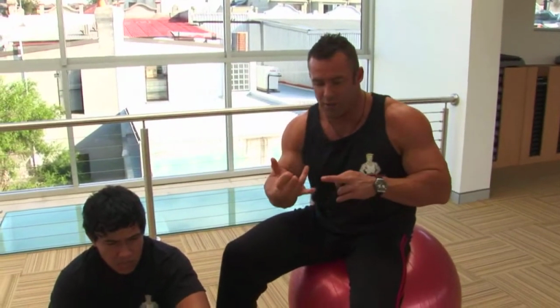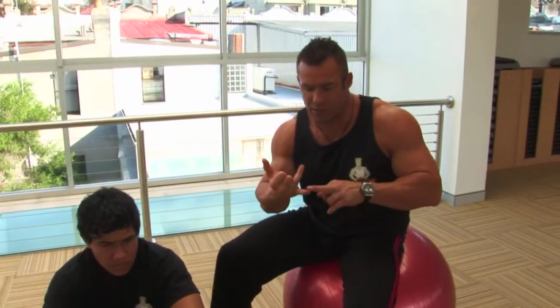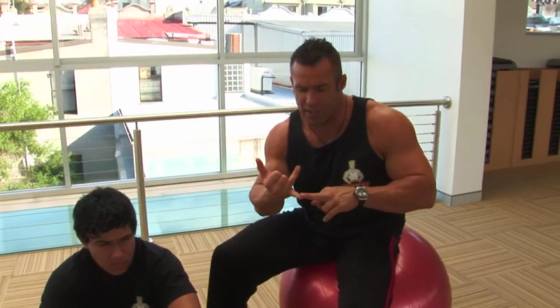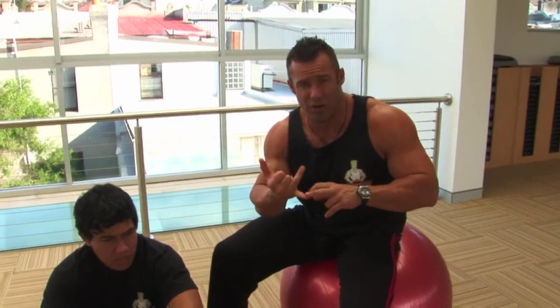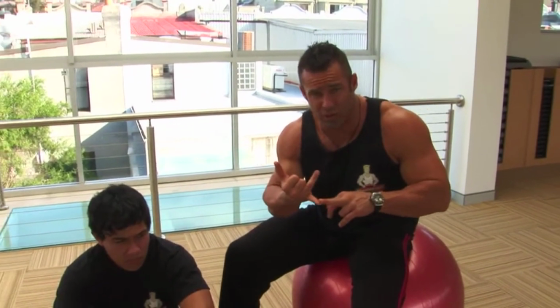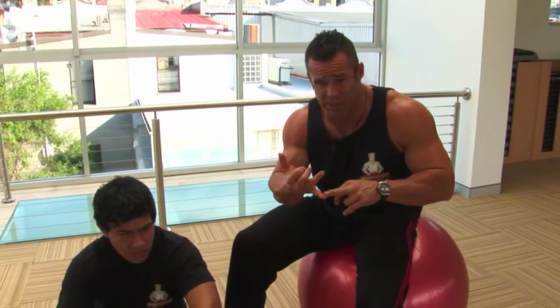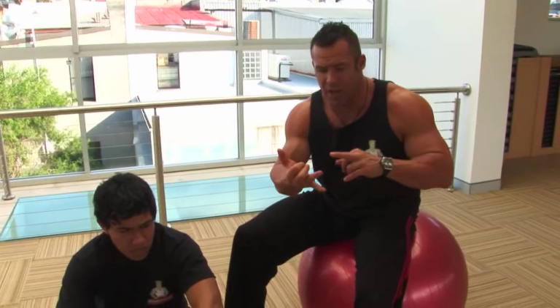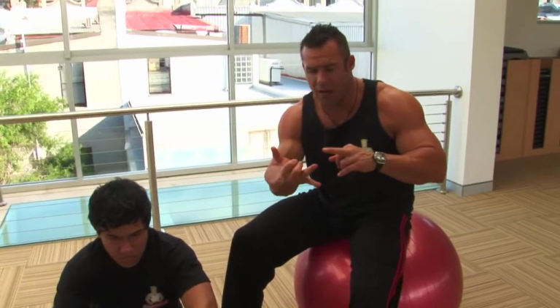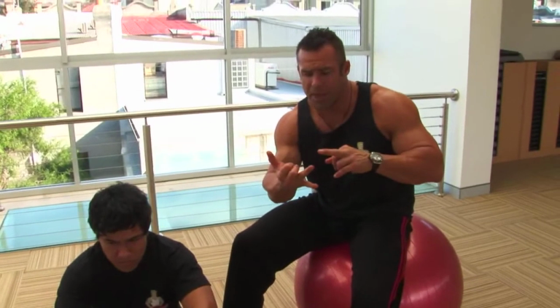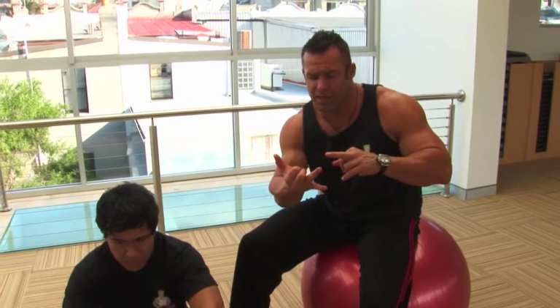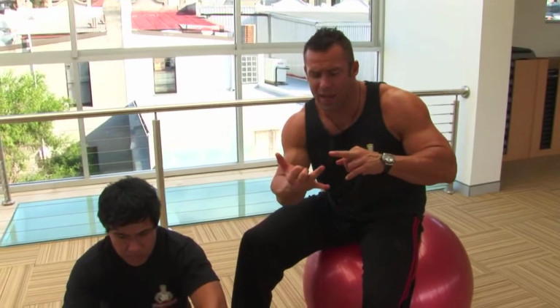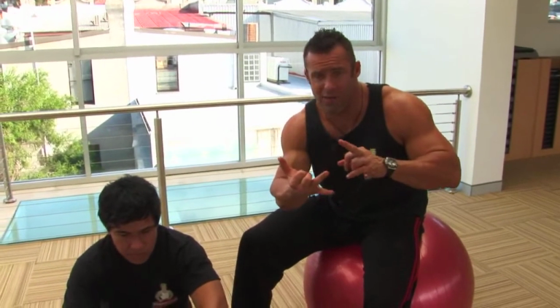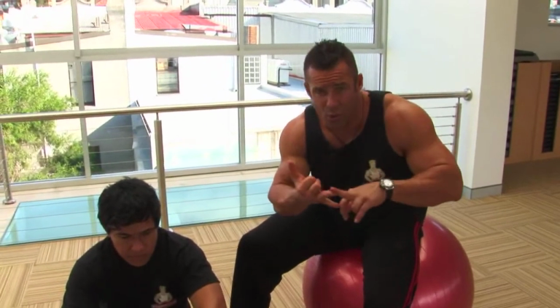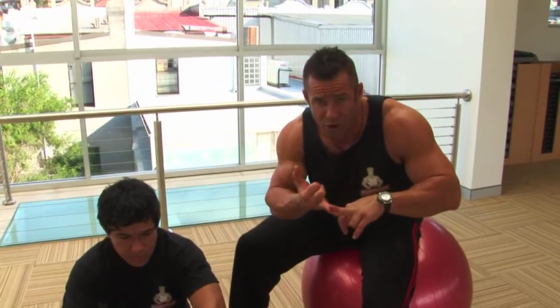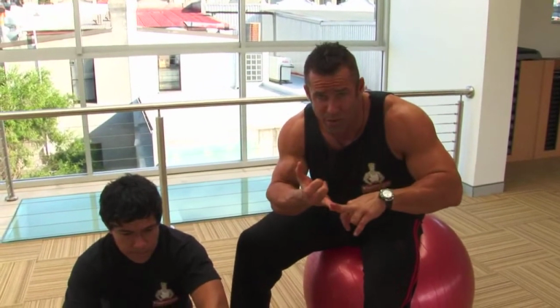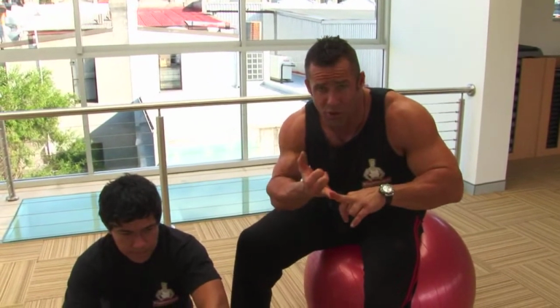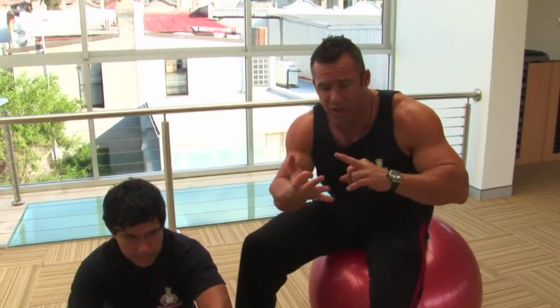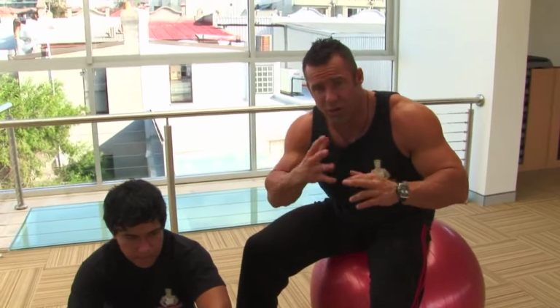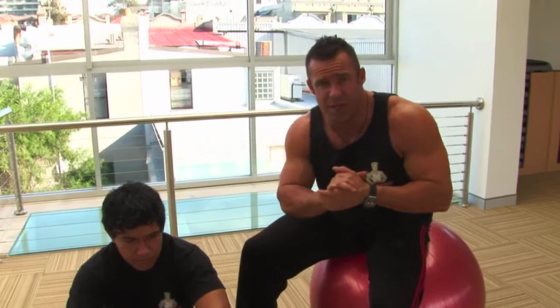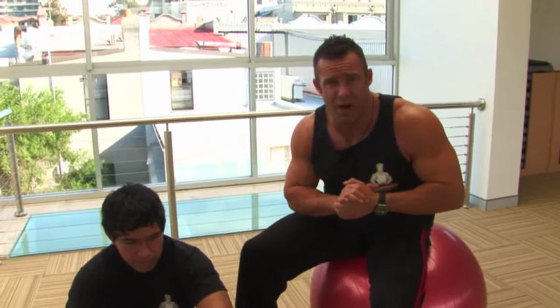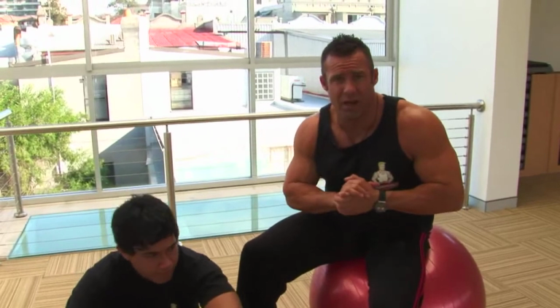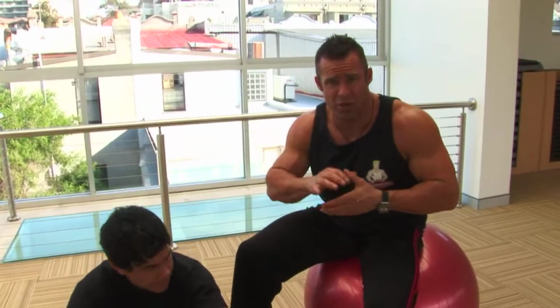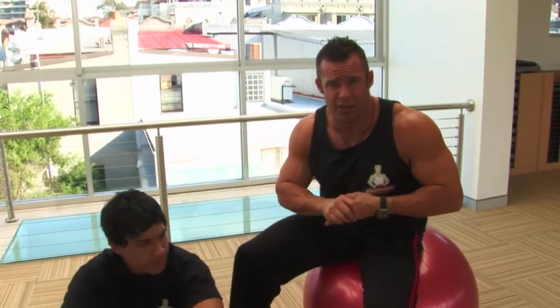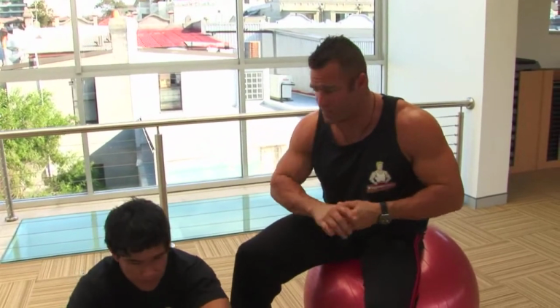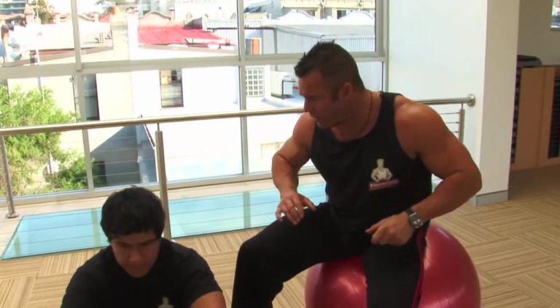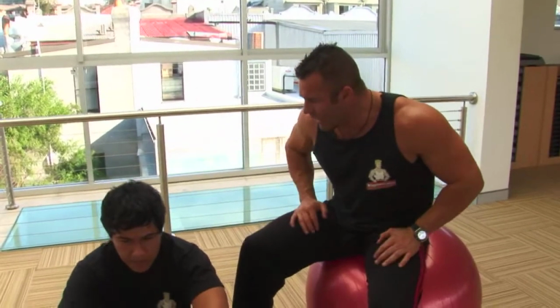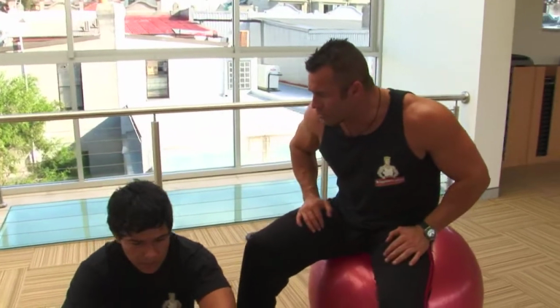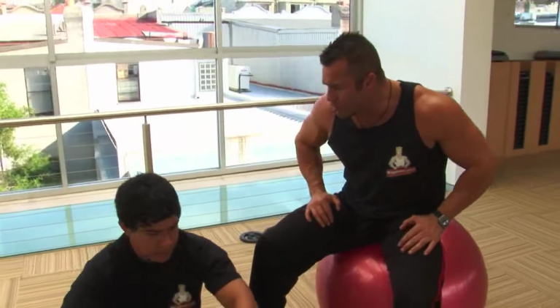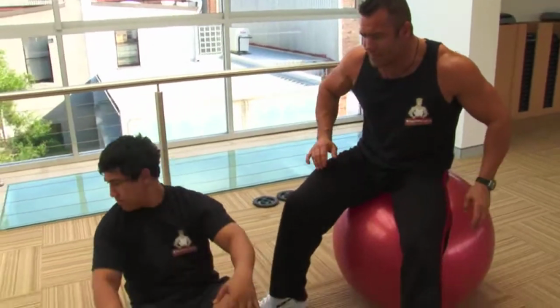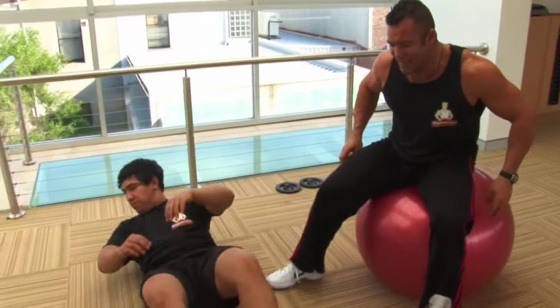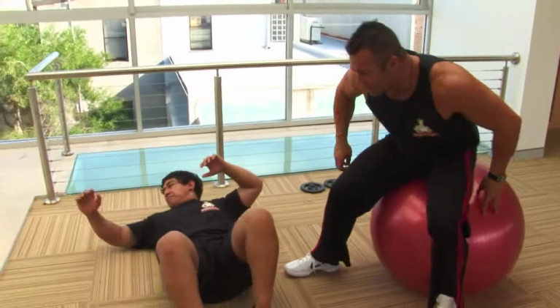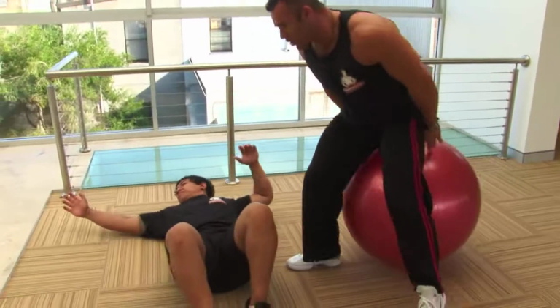So we've got T hip rocking or trunk twists, as well as med ball rows, and then I'll show you some stretching for the chest. Okay let's do it Kimble, let's see T hip rocking.